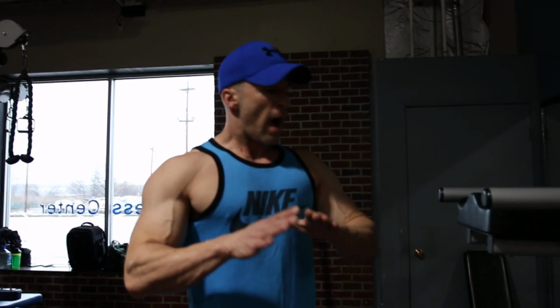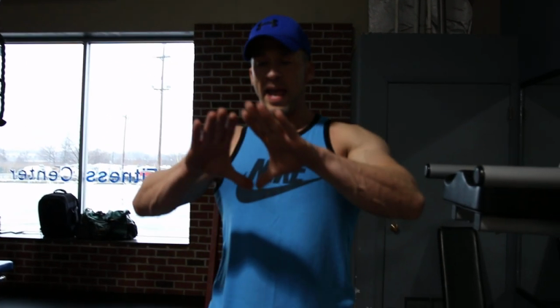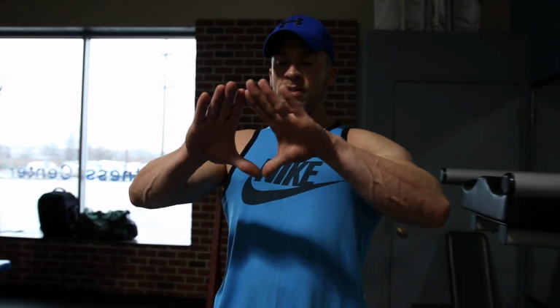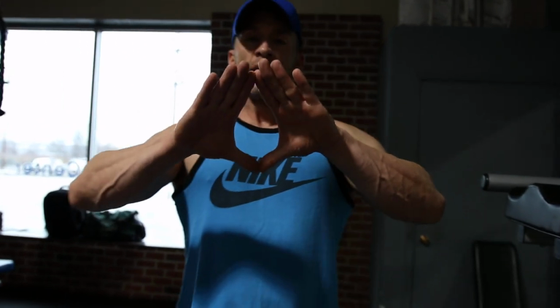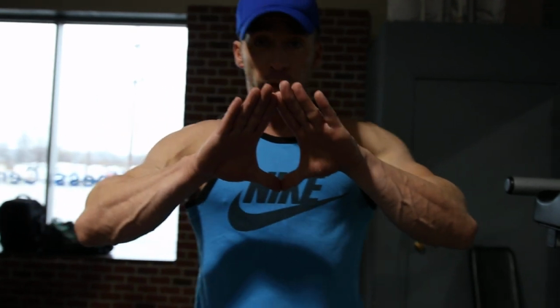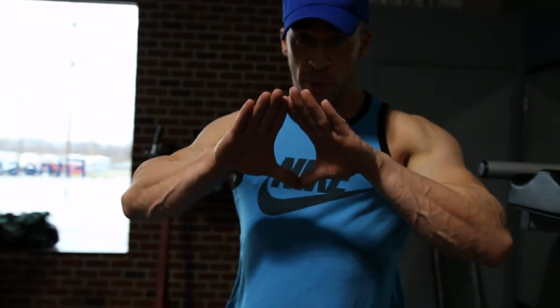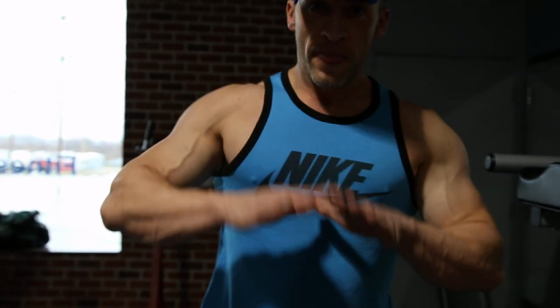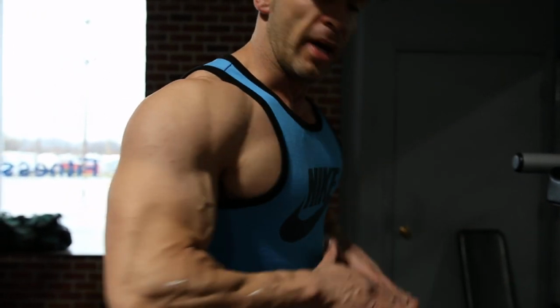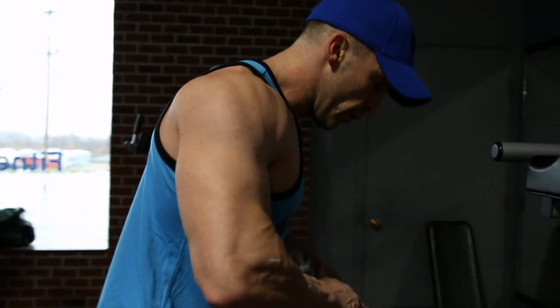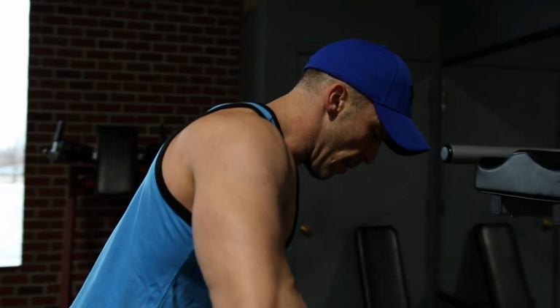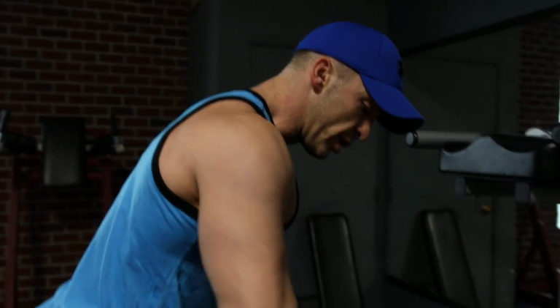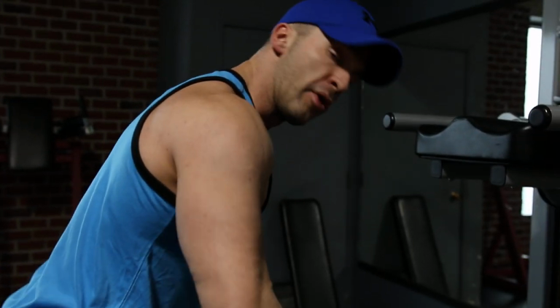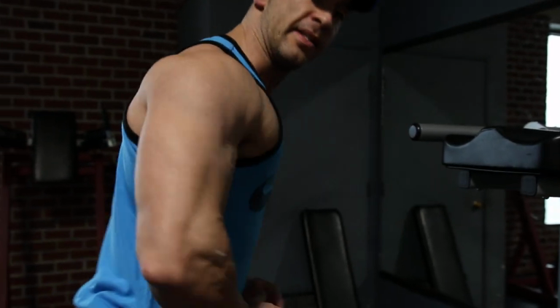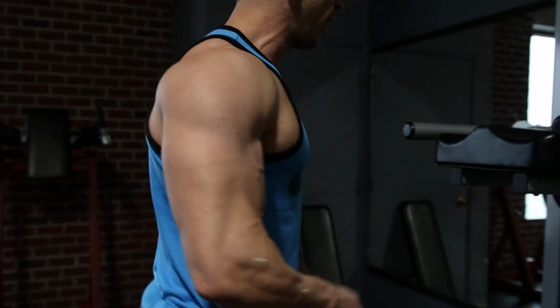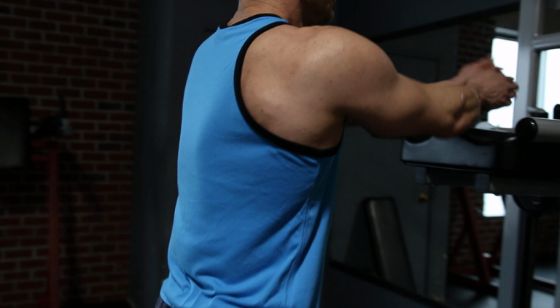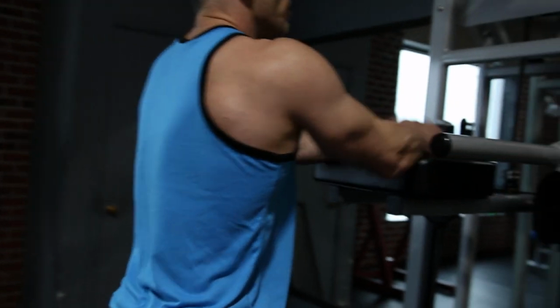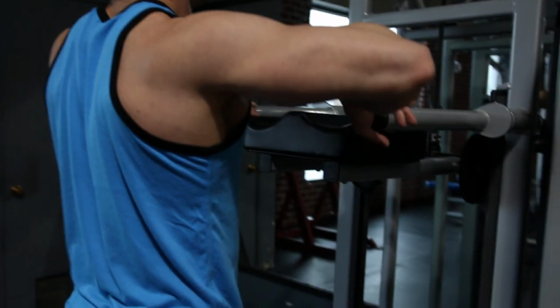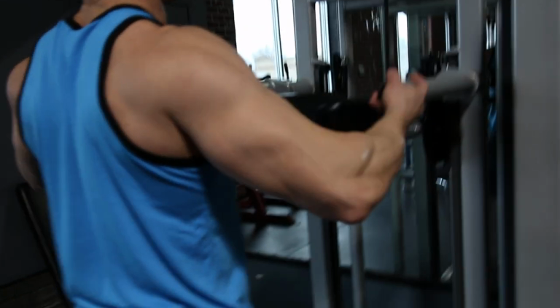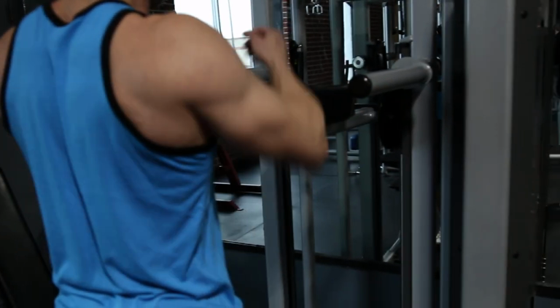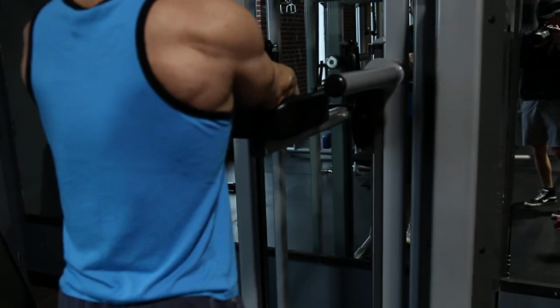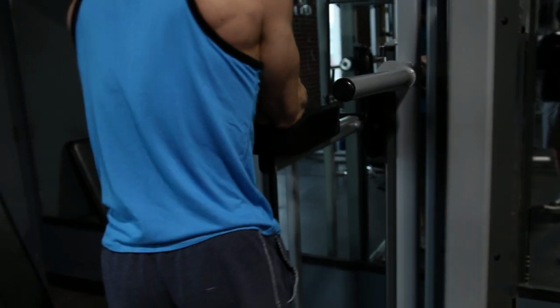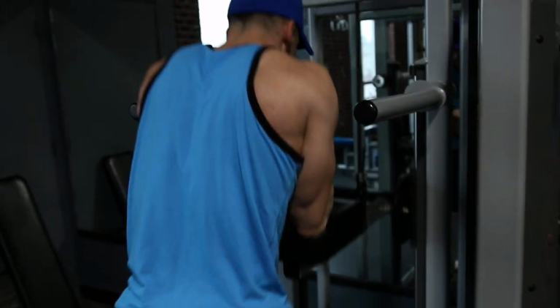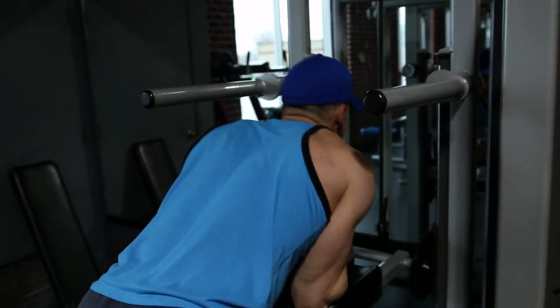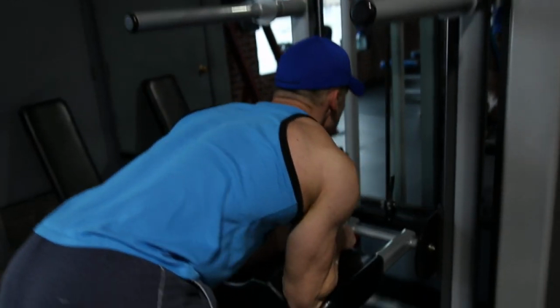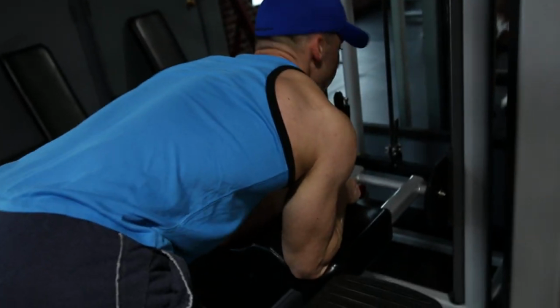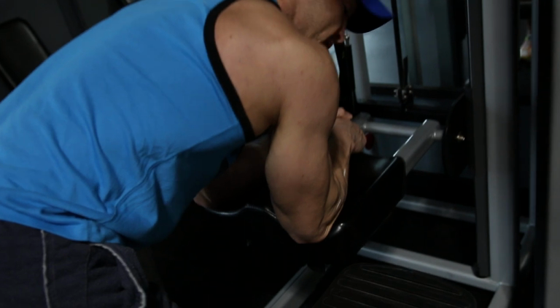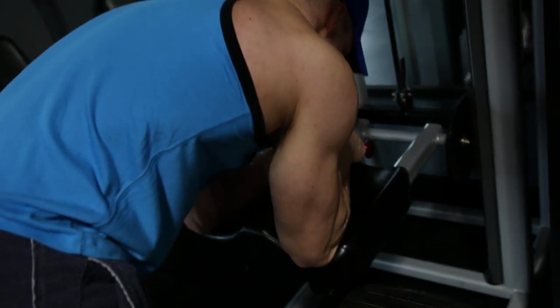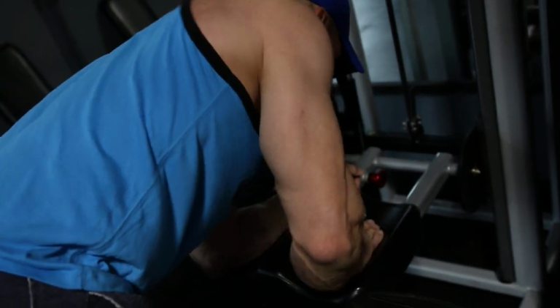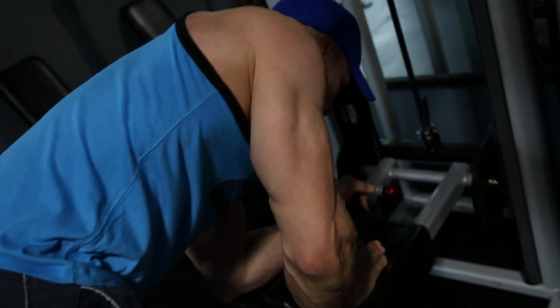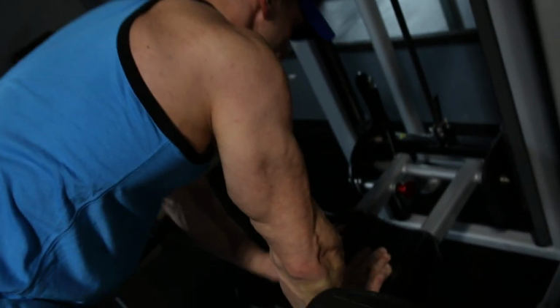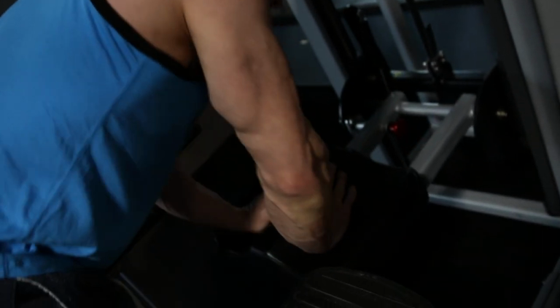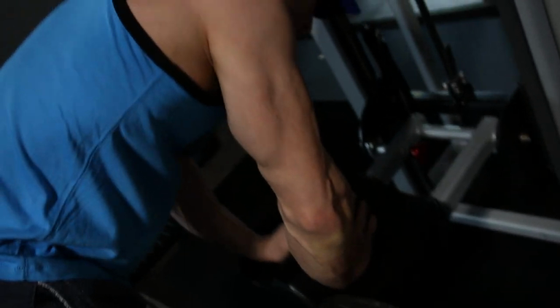I'm gonna put my hands kind of like a close grip push-up, lean over it, and push down — three sets of ten. I'll use my body weight to lower it. Here we go.